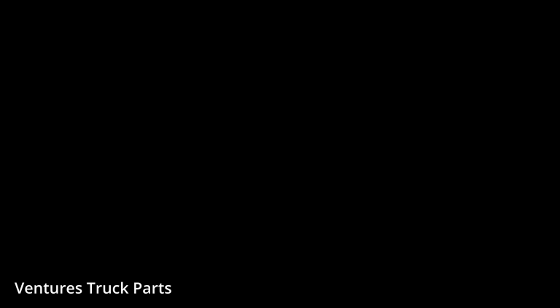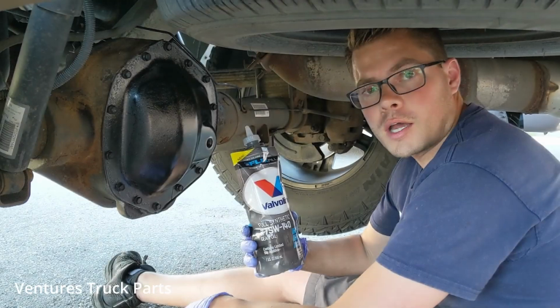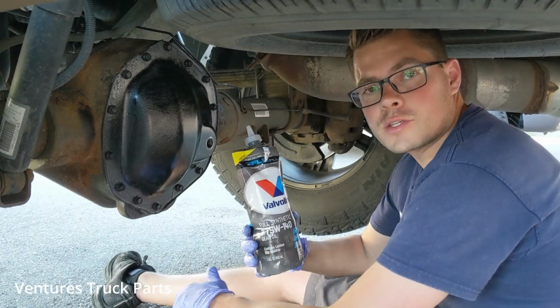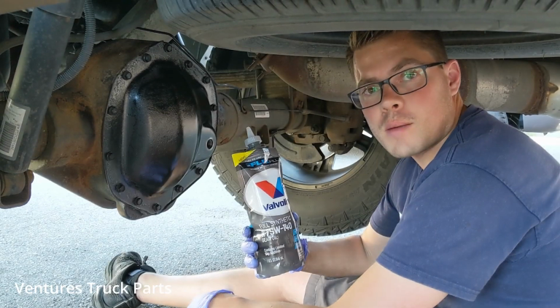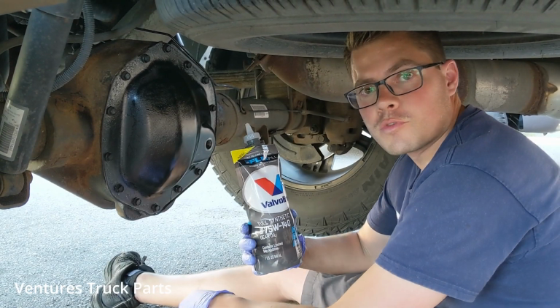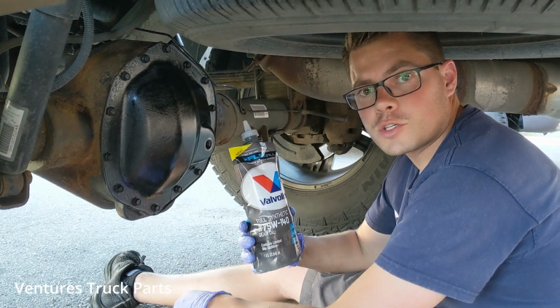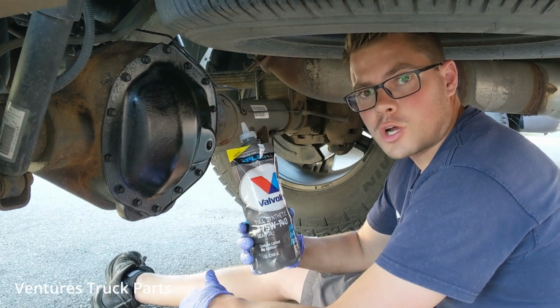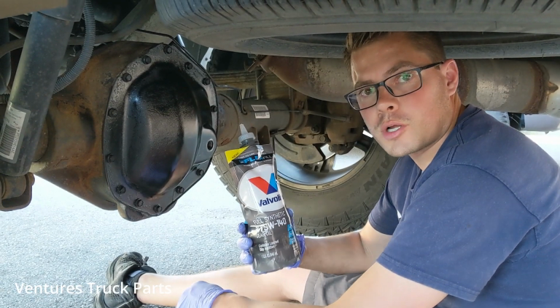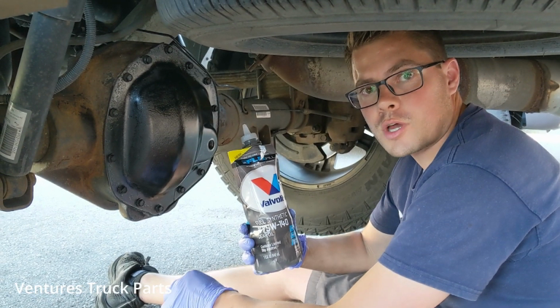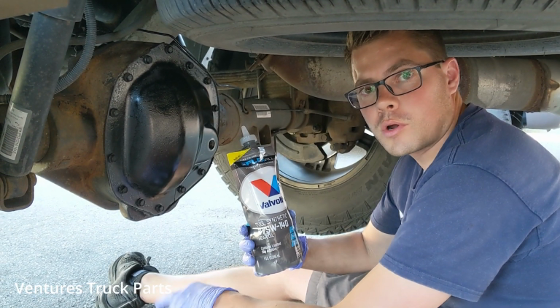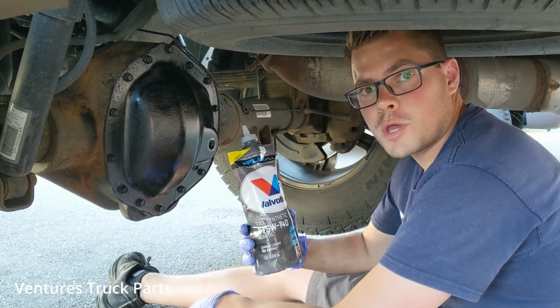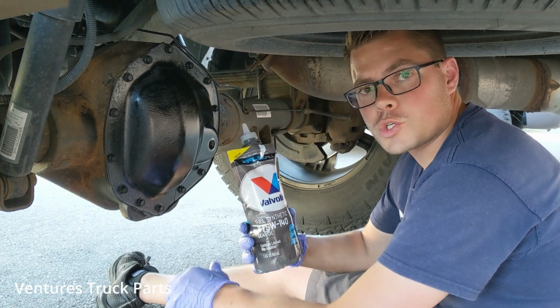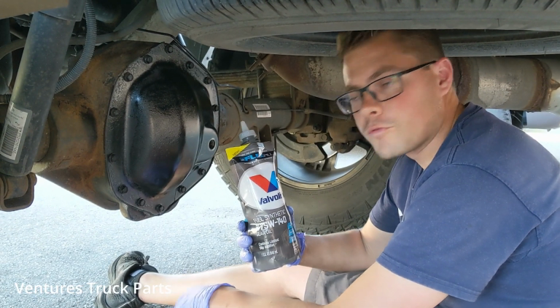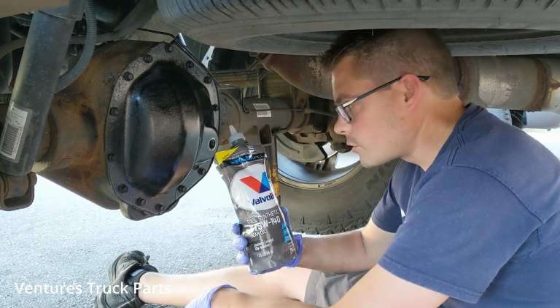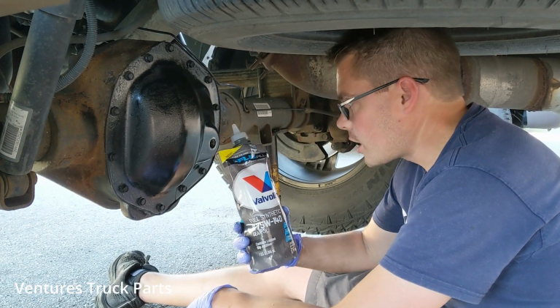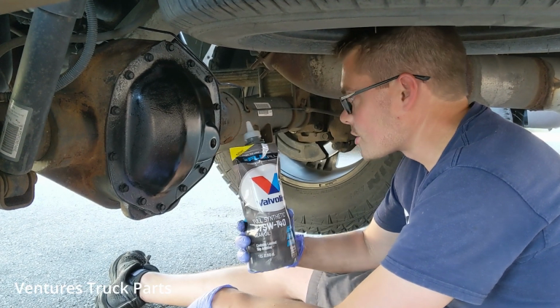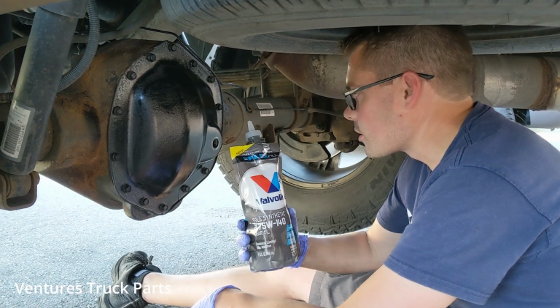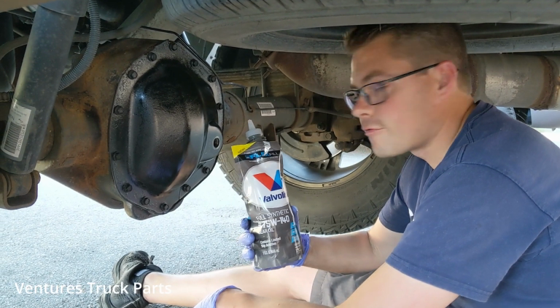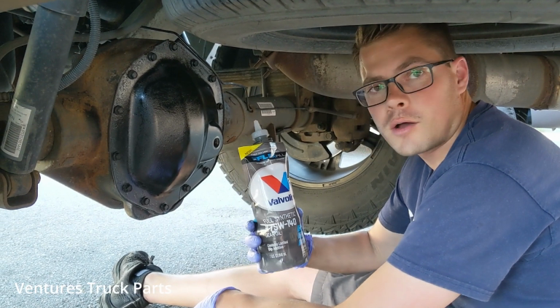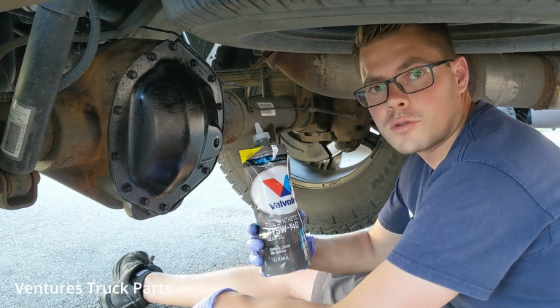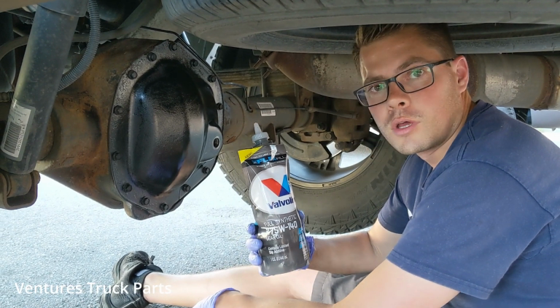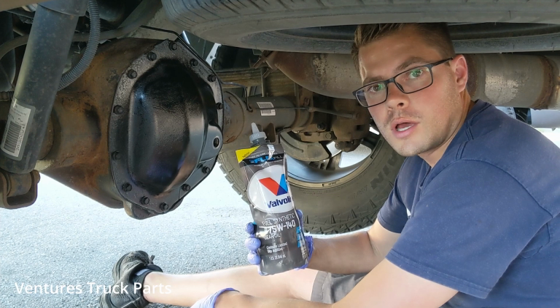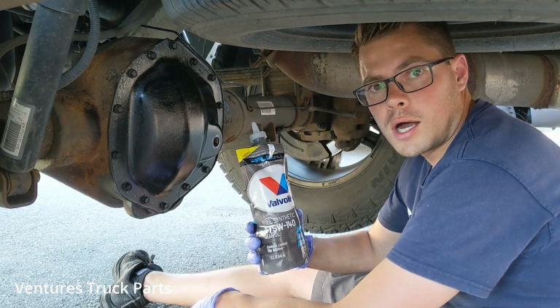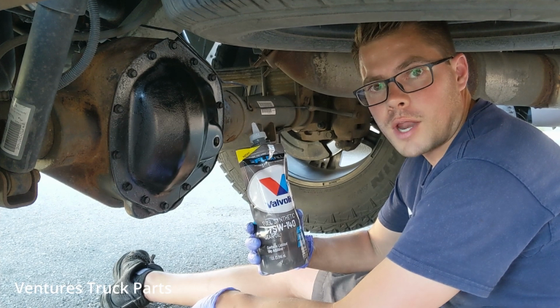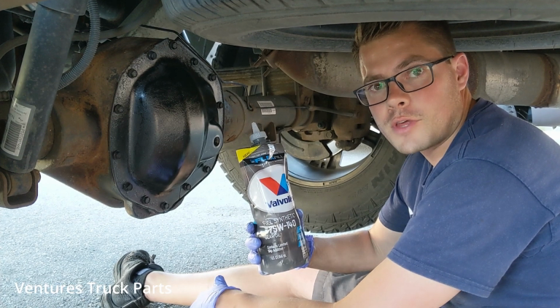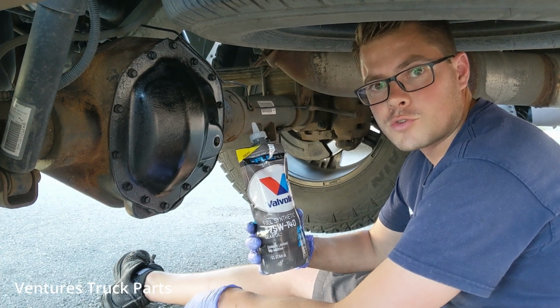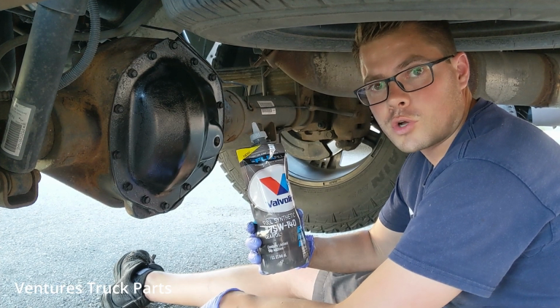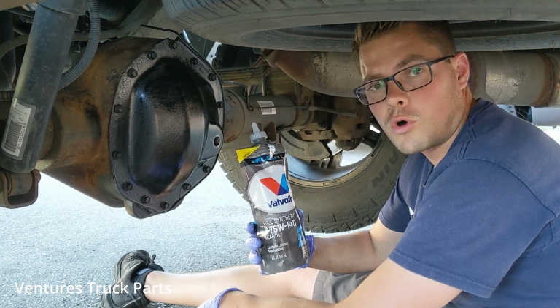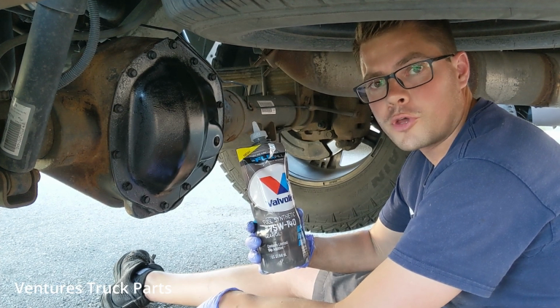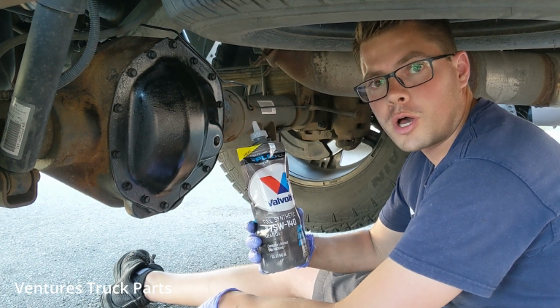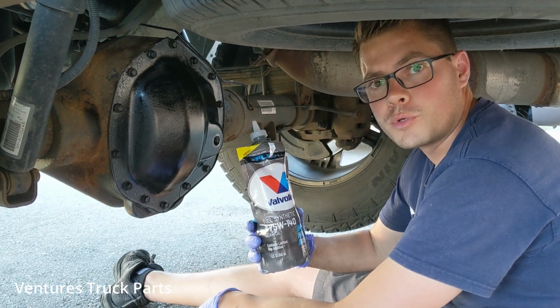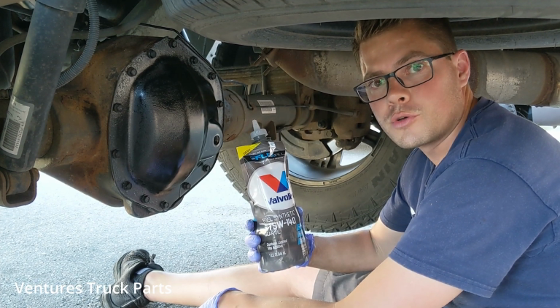Hi, this is Ammon with Ventures Truck Parts. I wanted to make a short video today on something that I found that I think is really cool. Hopefully it will help you too.